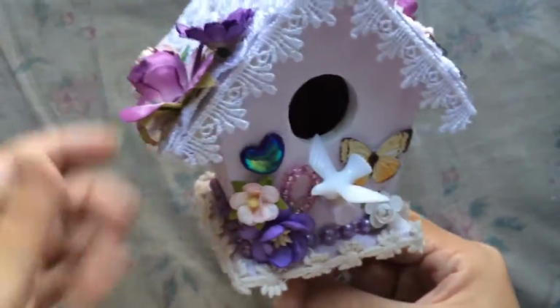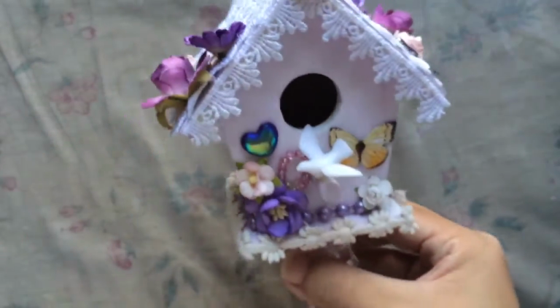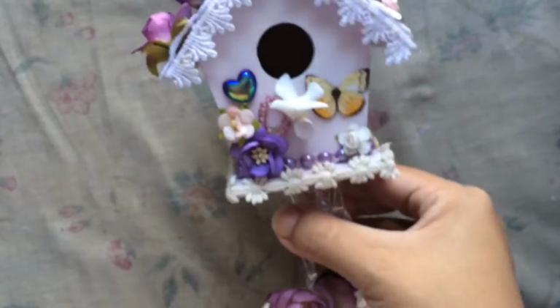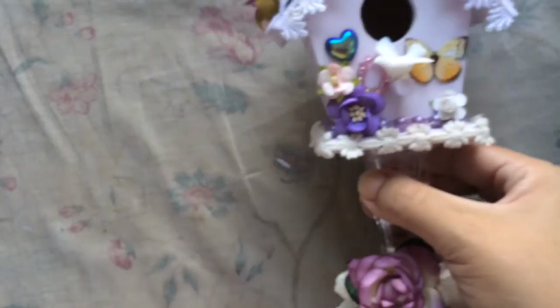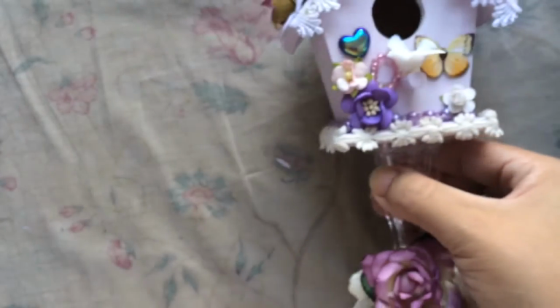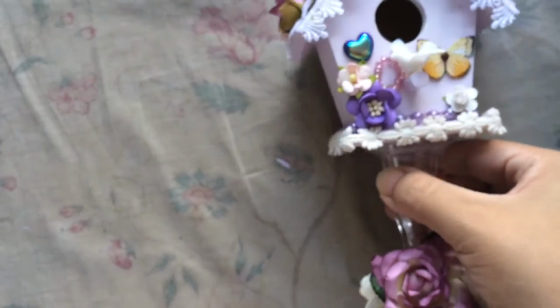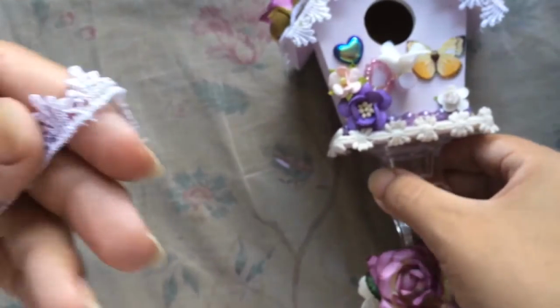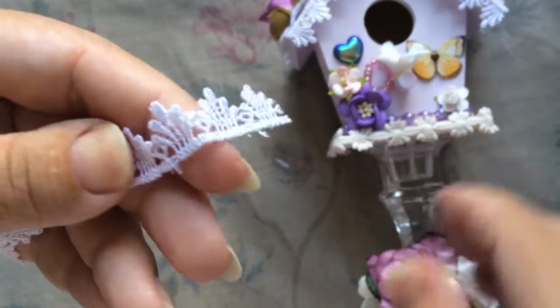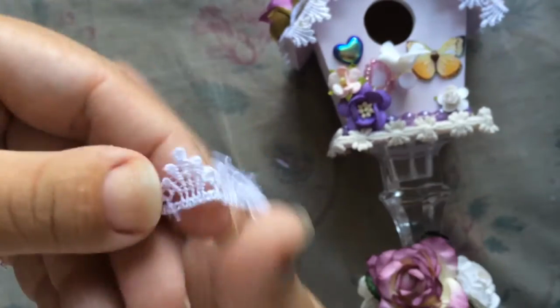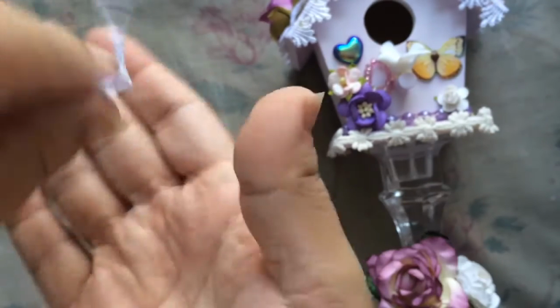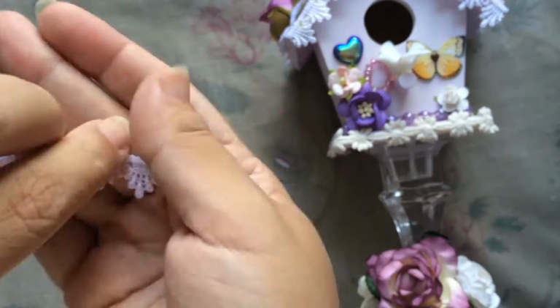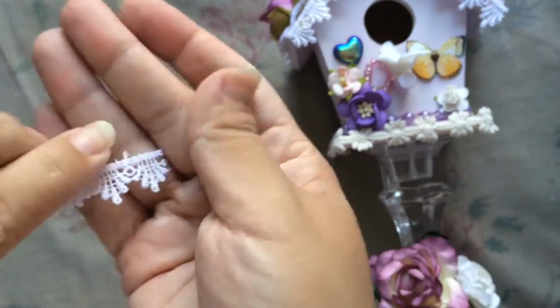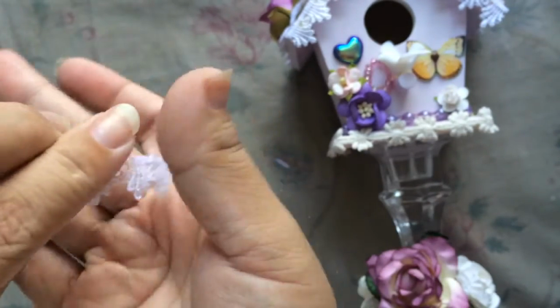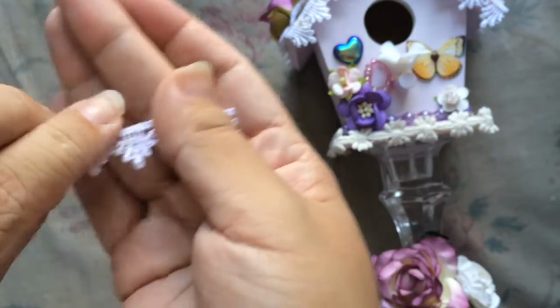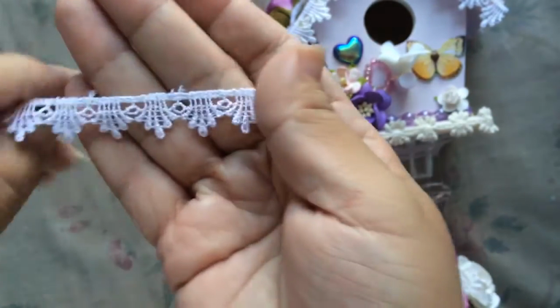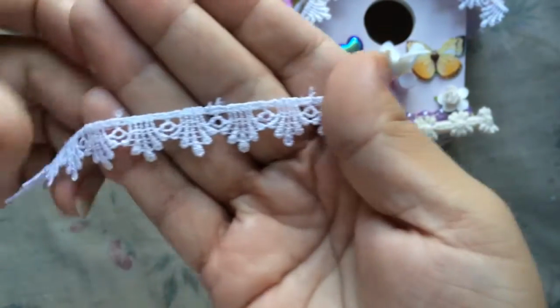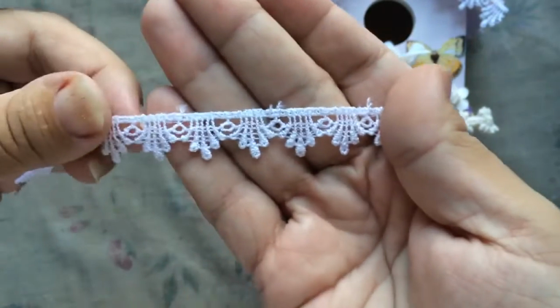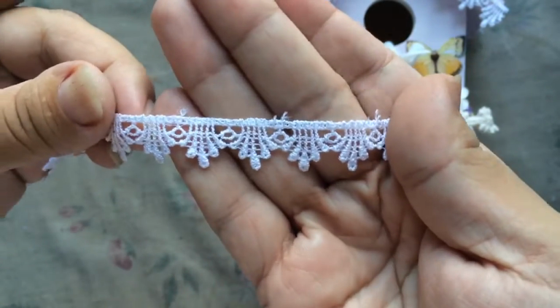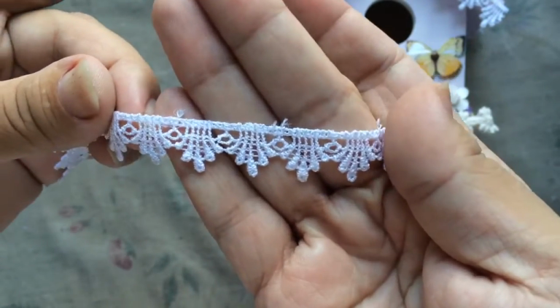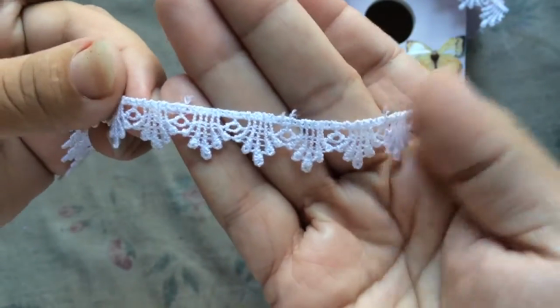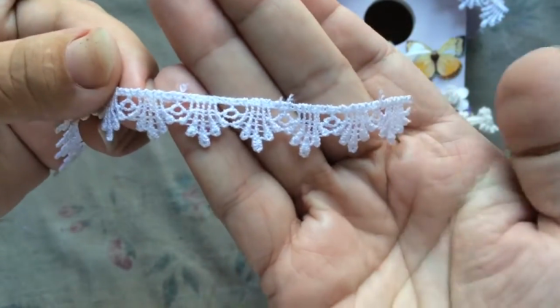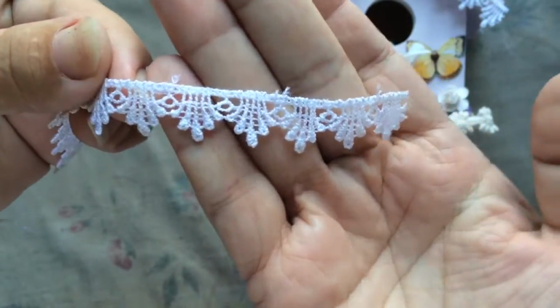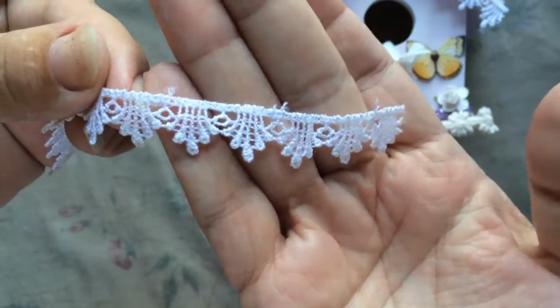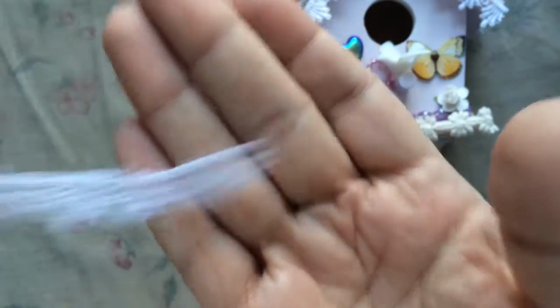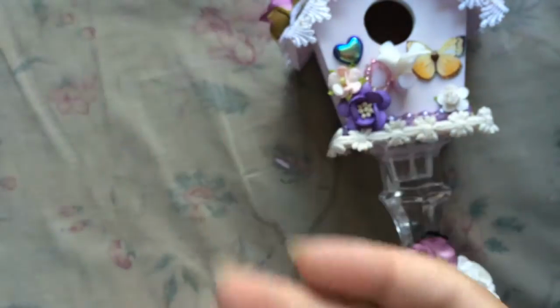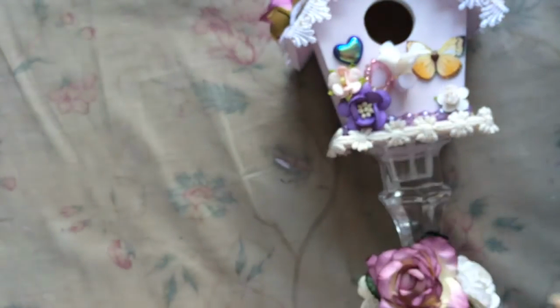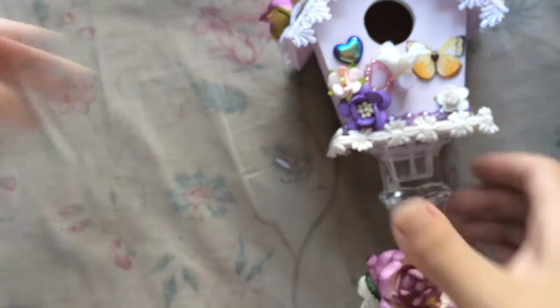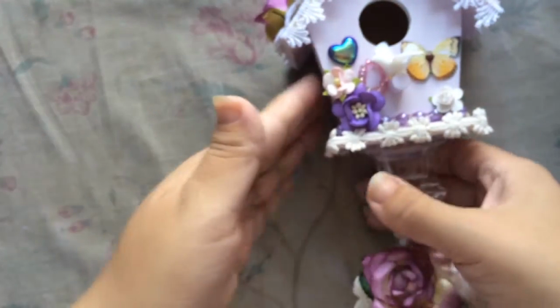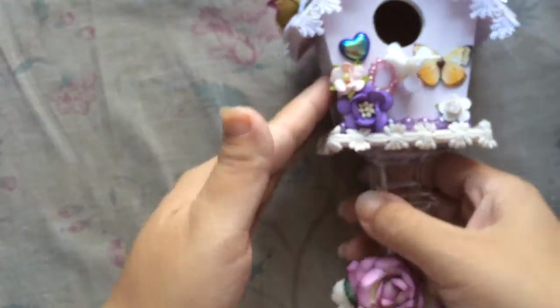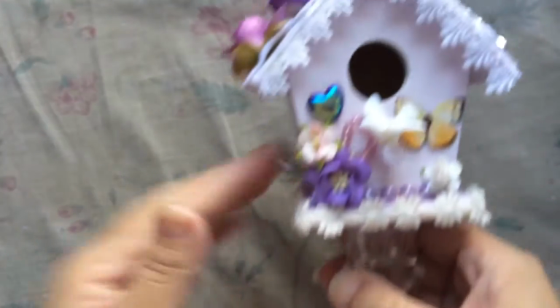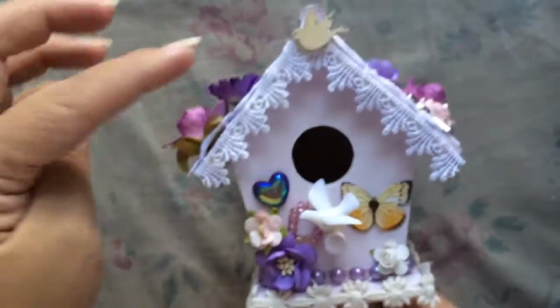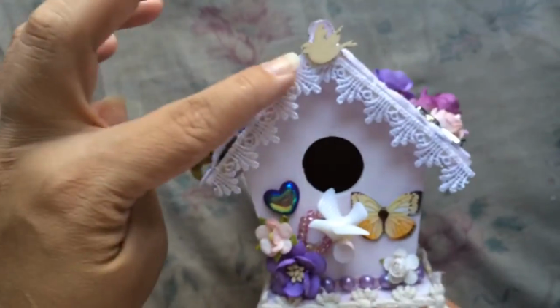Oh, I also forgot to show — I also used this trim here, also from Natalie's shop. Super cute and dainty. And I added that here.